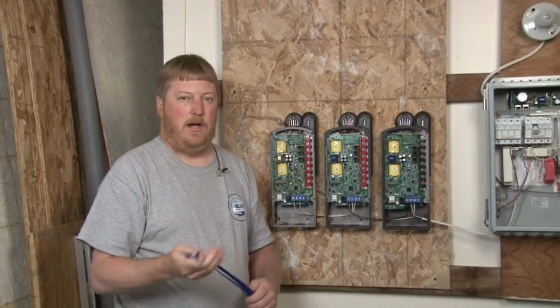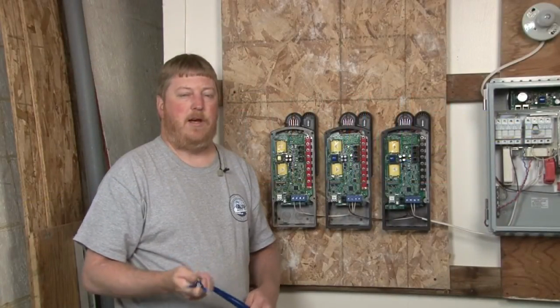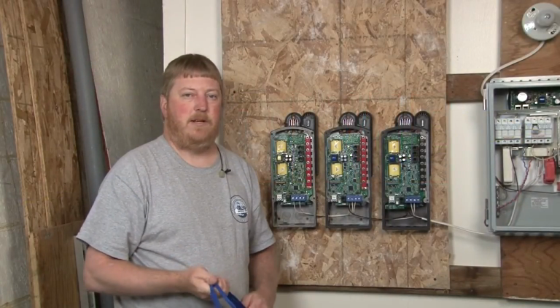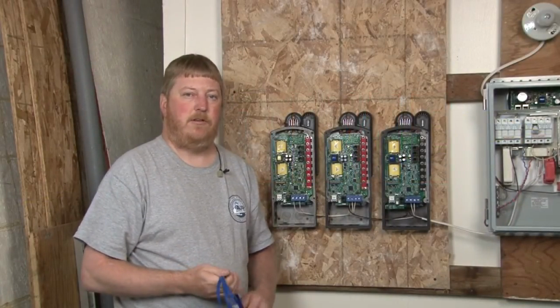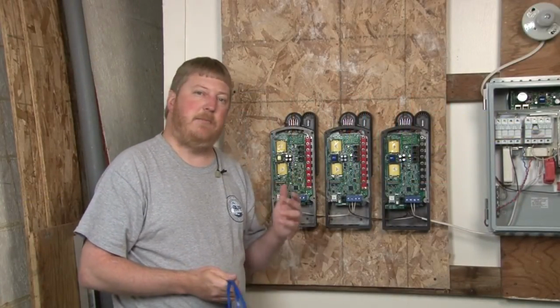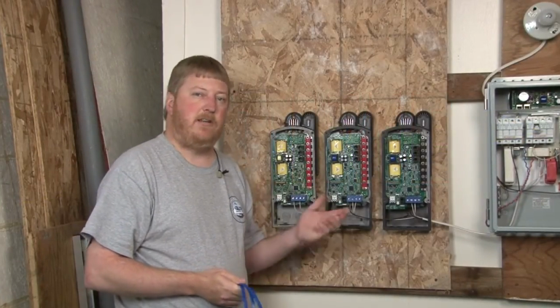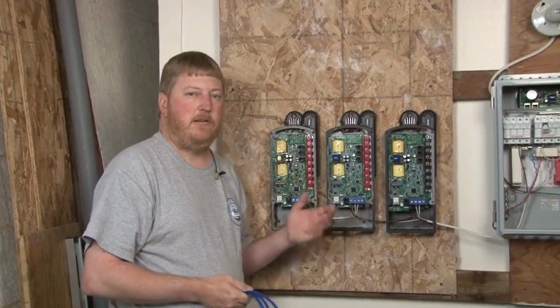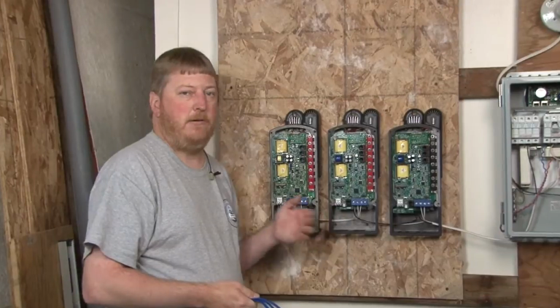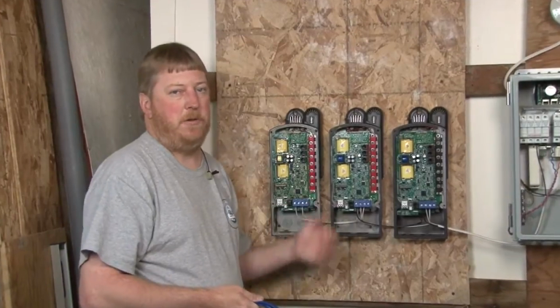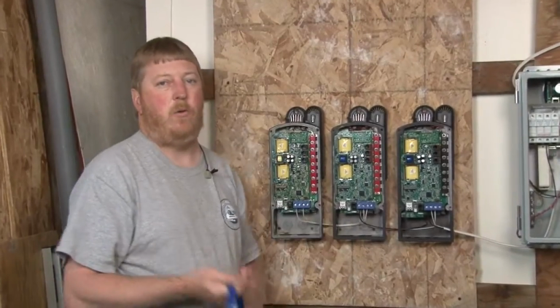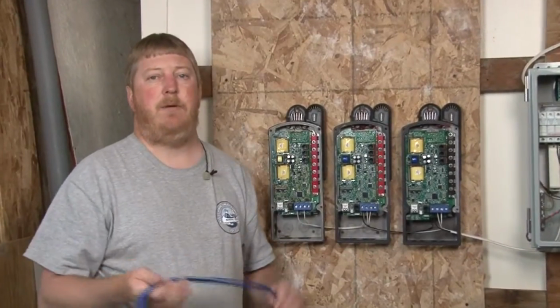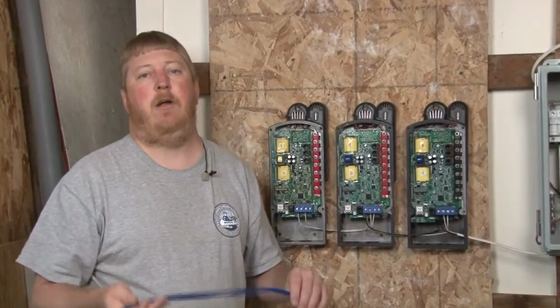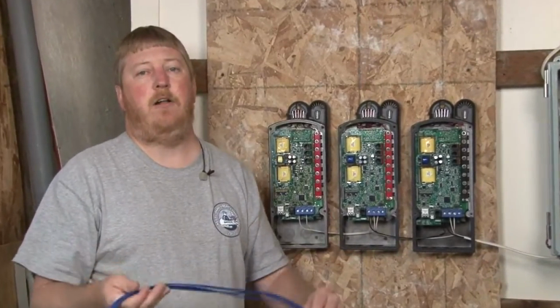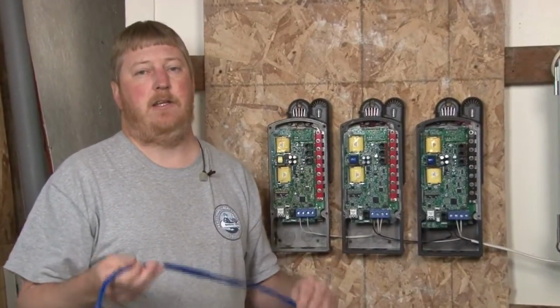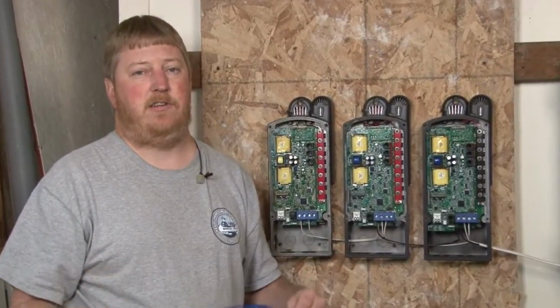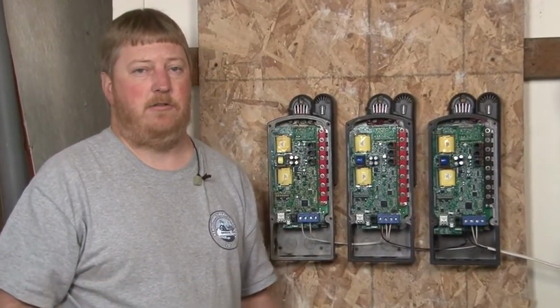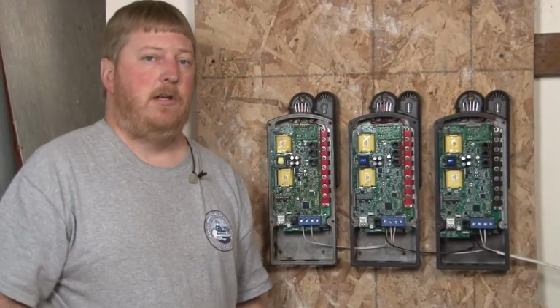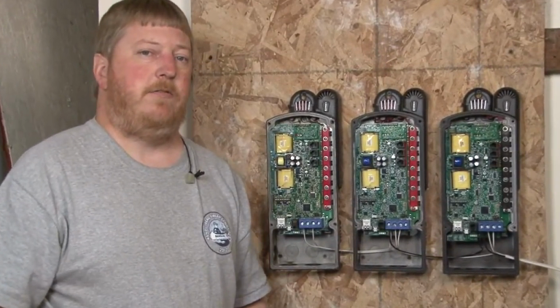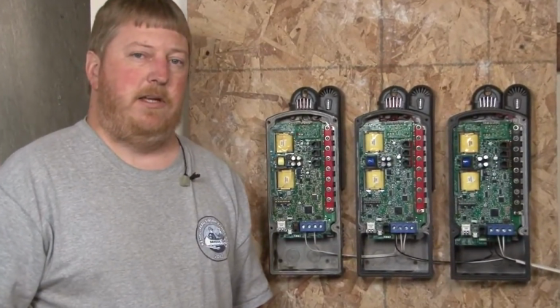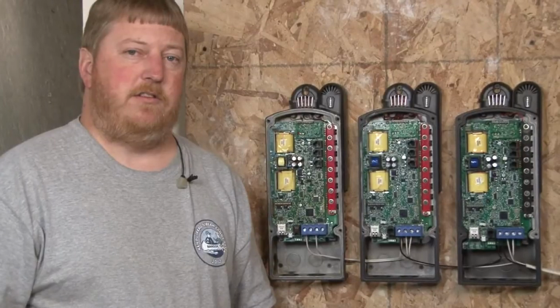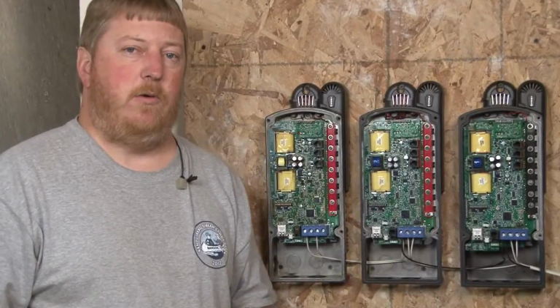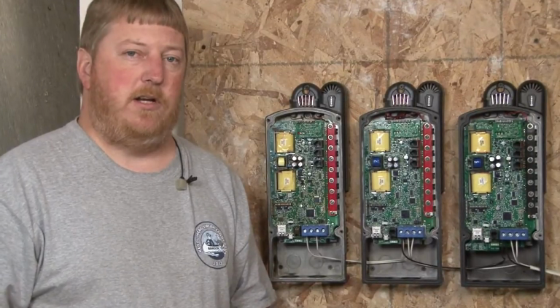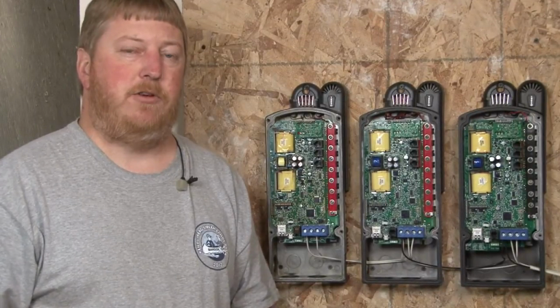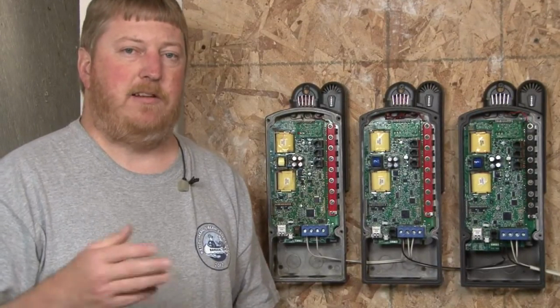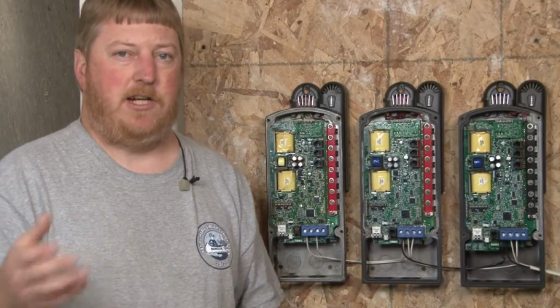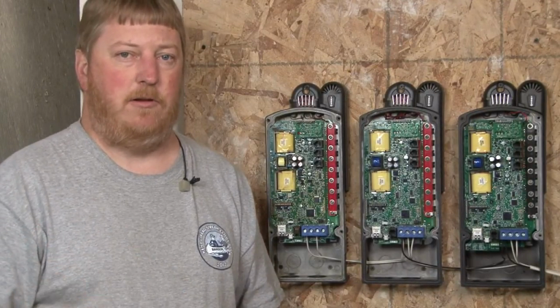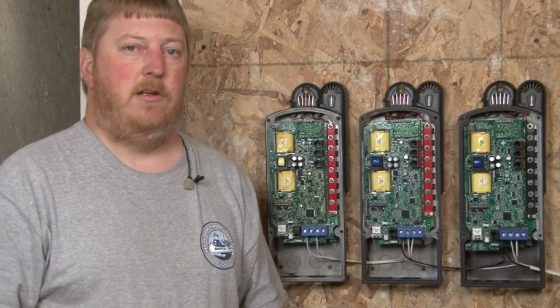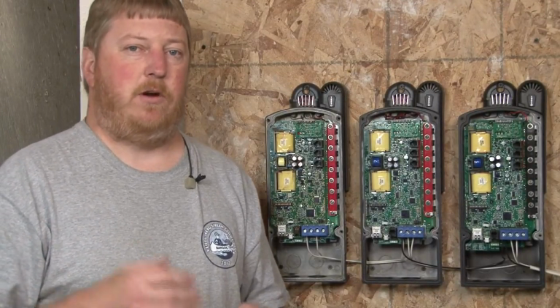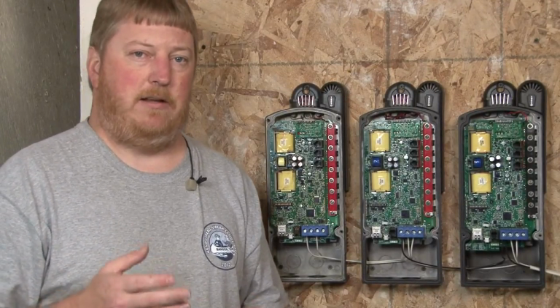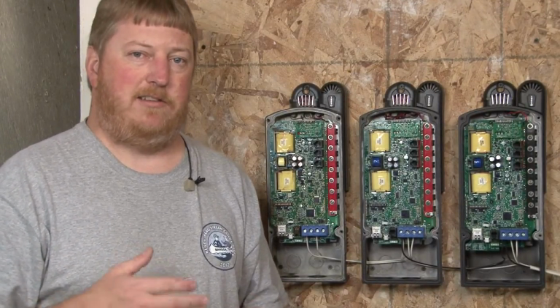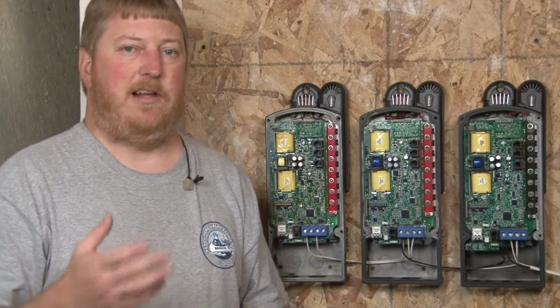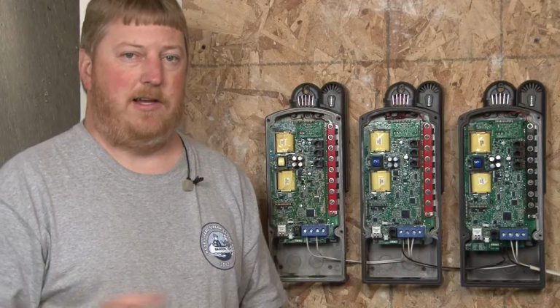Hi, I'm Ryan of Midnight Solar and today I'm in Arlington here at the factory to show you how to wire up and program Follow Me in the Classic Charge Controller. What Follow Me is, is the network coordination between Classic Charge Controllers. It works with regular Classics and Classic Lights.